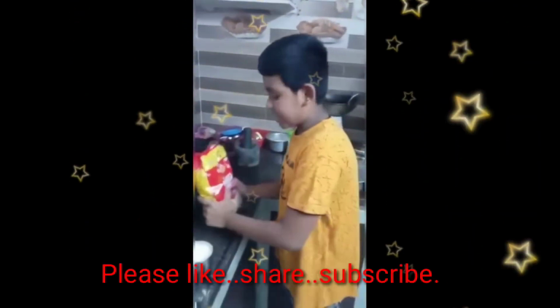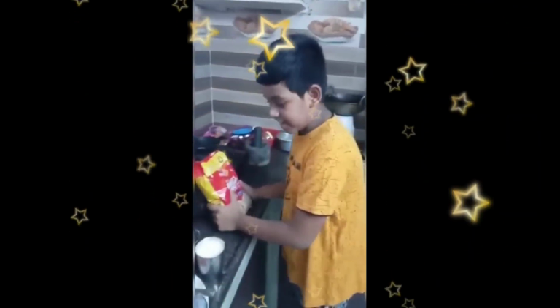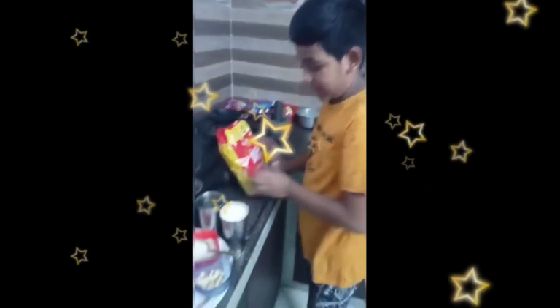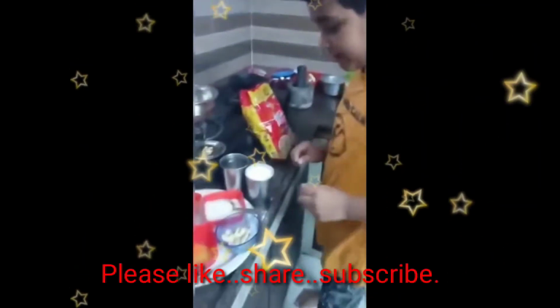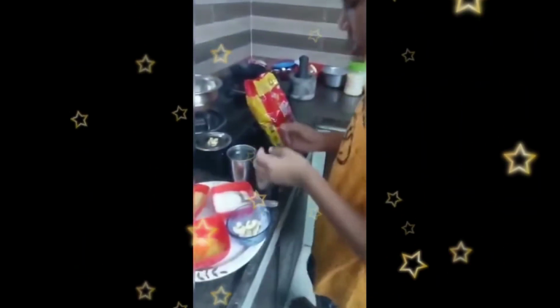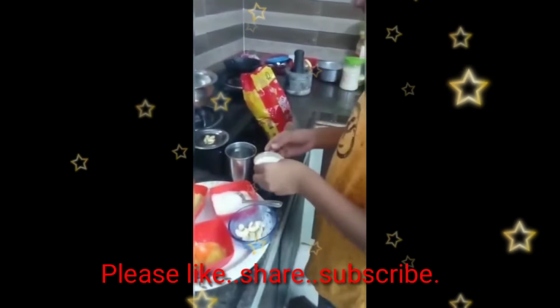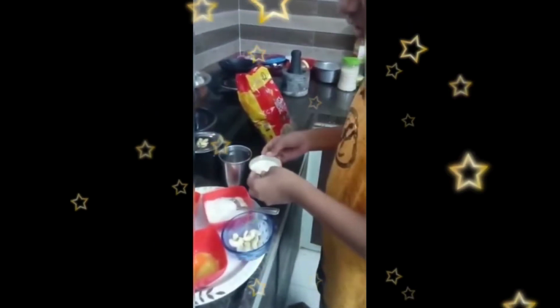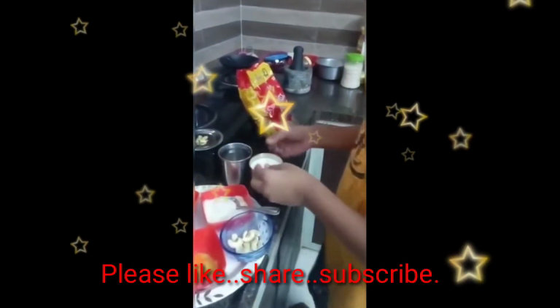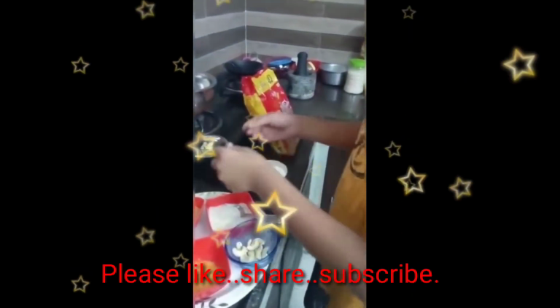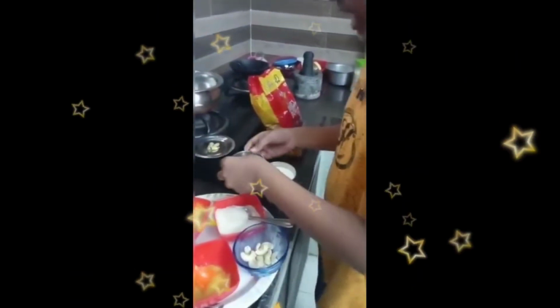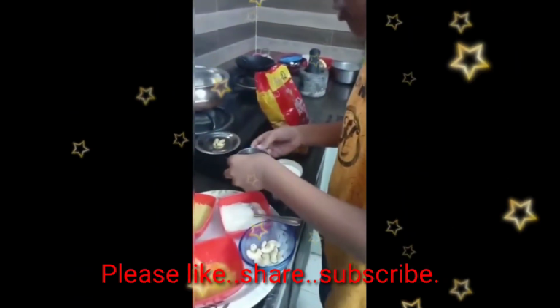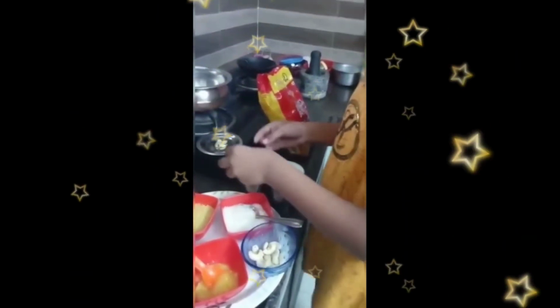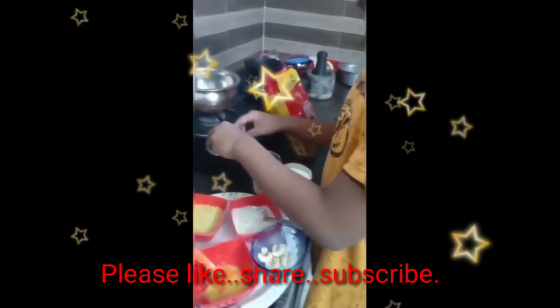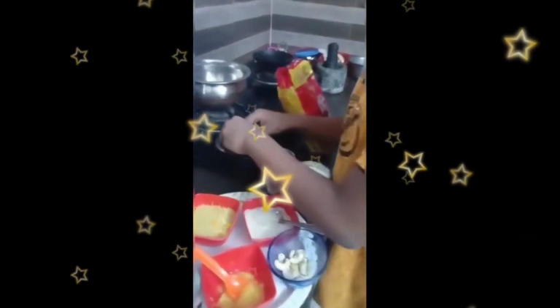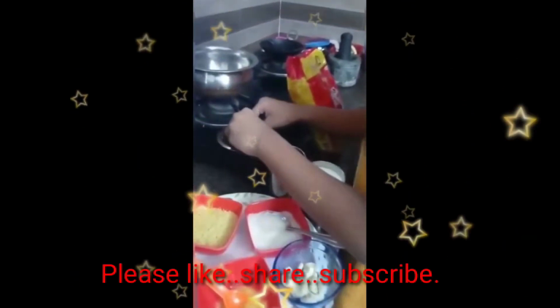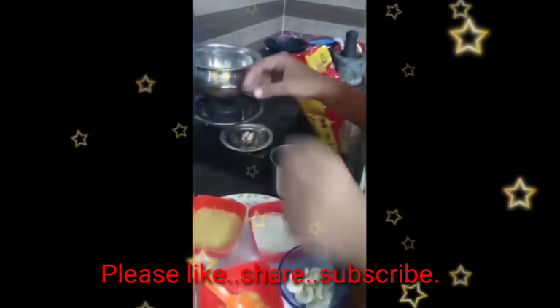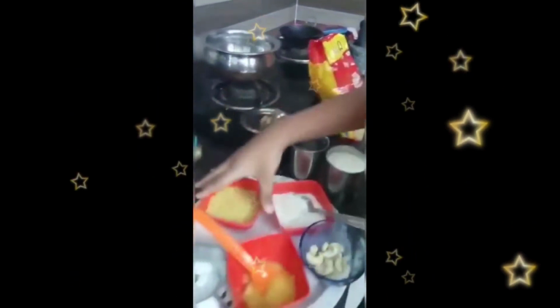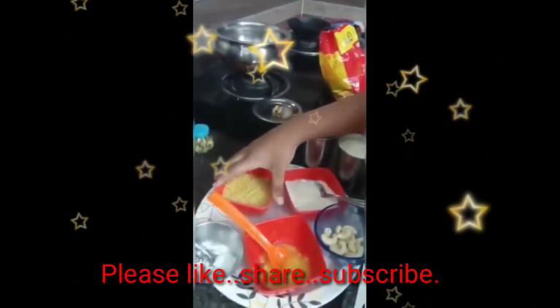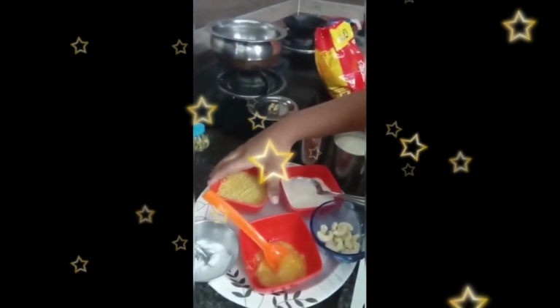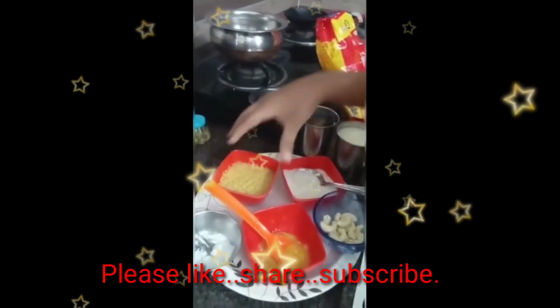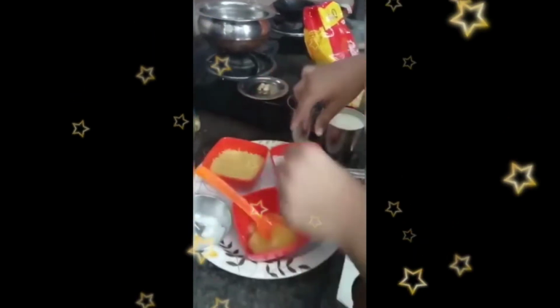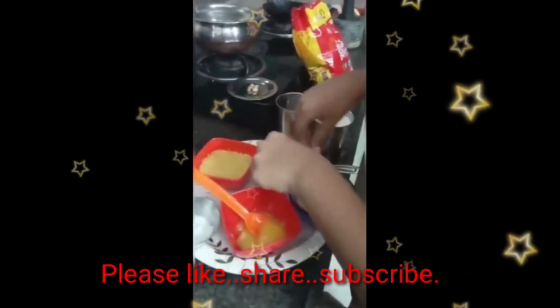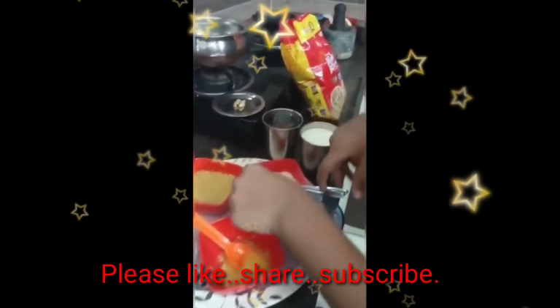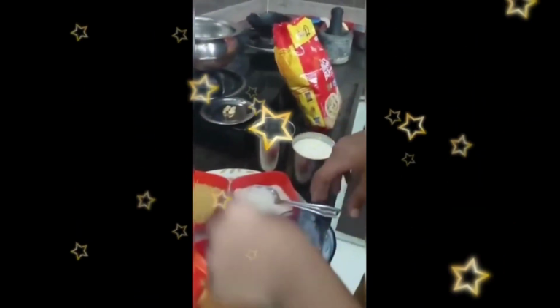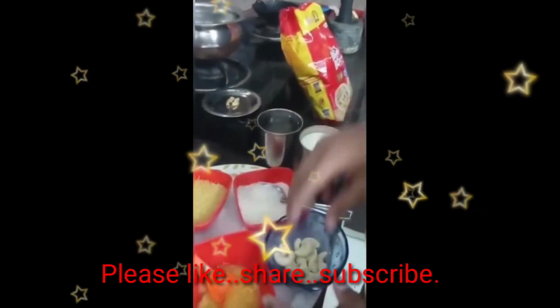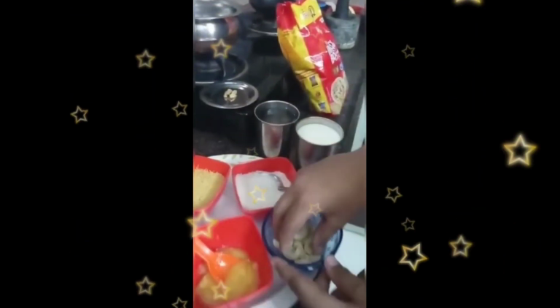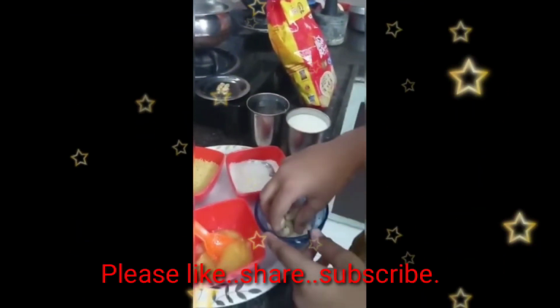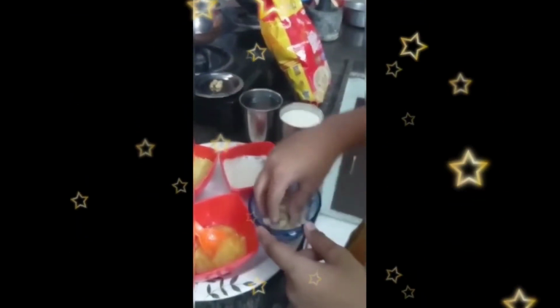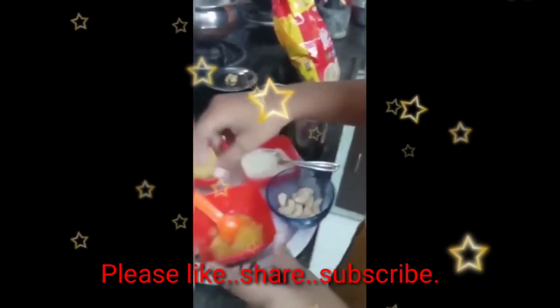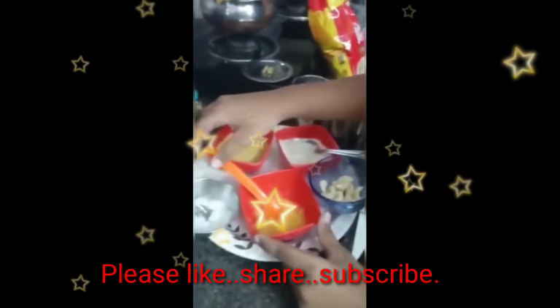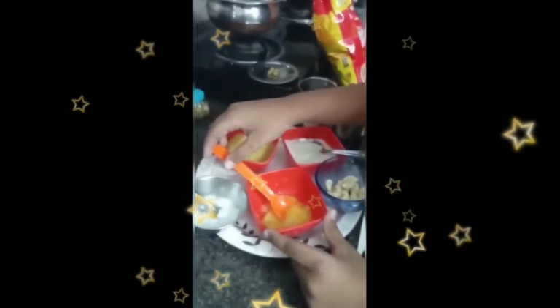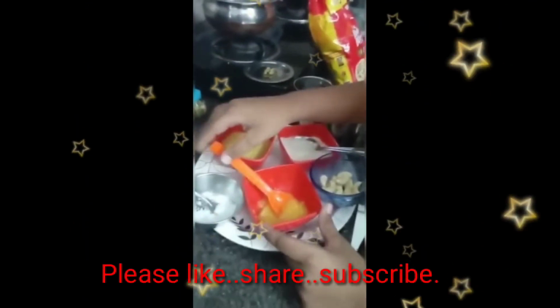The ingredients are 1 glass of milk, 1 glass of water, 5 cardamoms, 1 cup of Bambino Vermicelli, 5 spoons sugar, some cashew nuts, 2 spoons ghee, and 1 spoon salt.